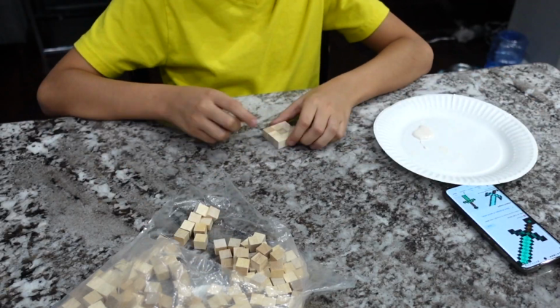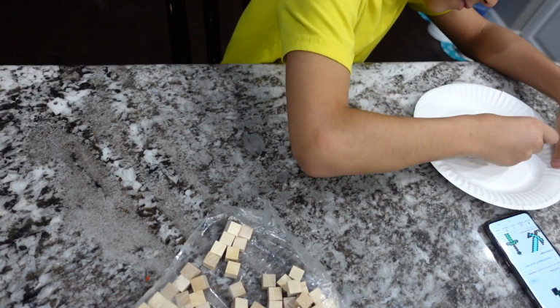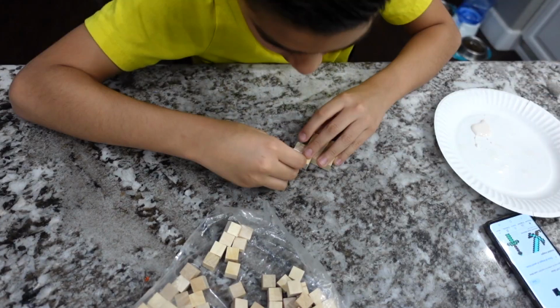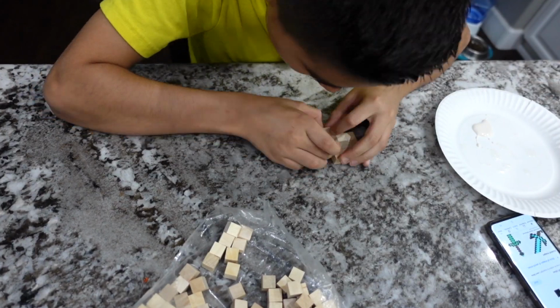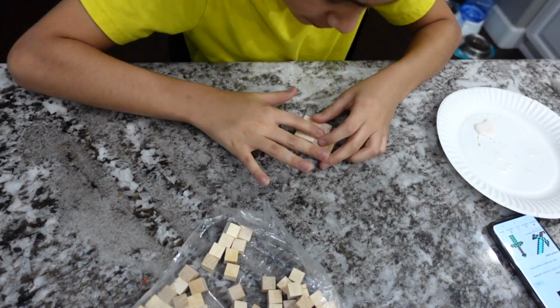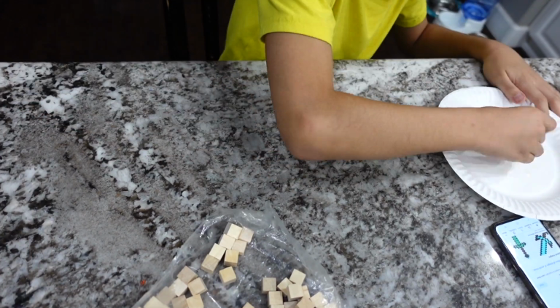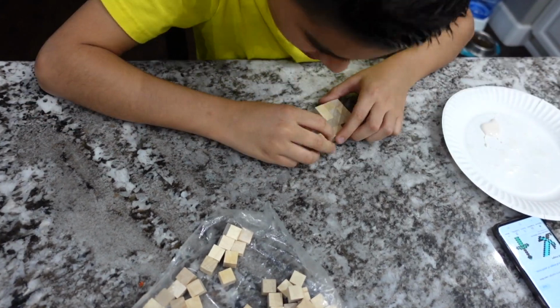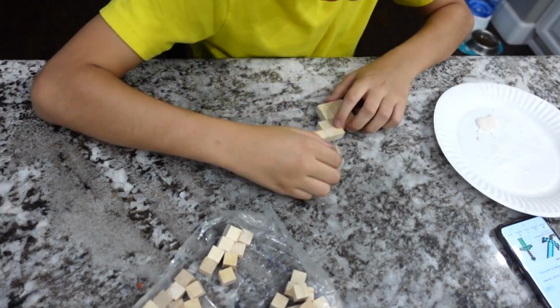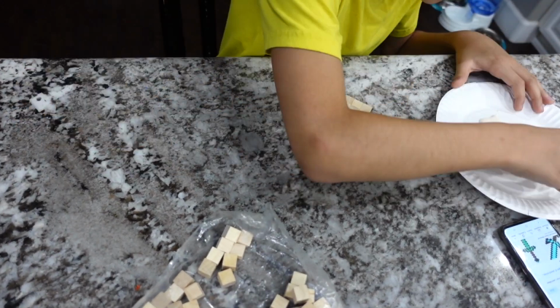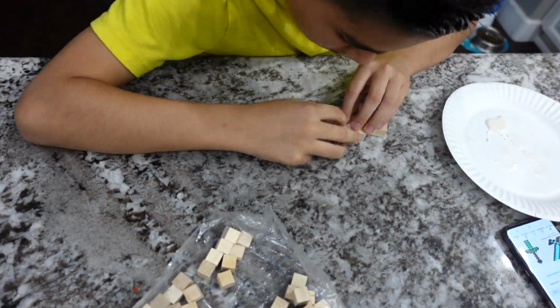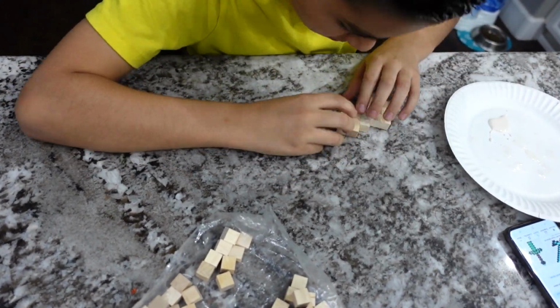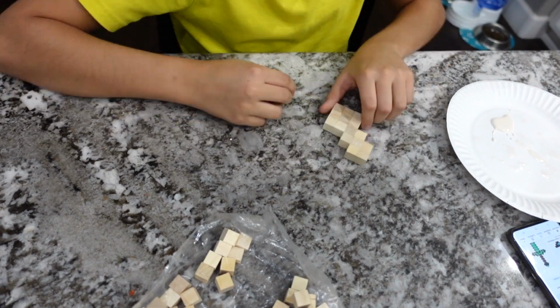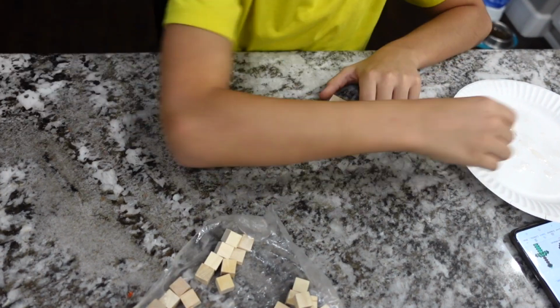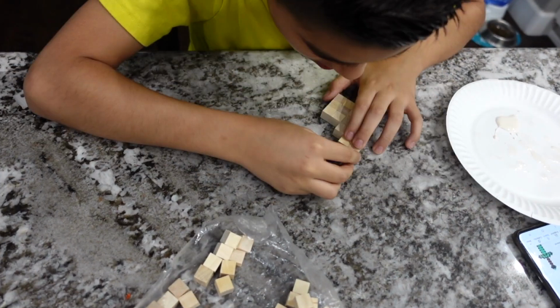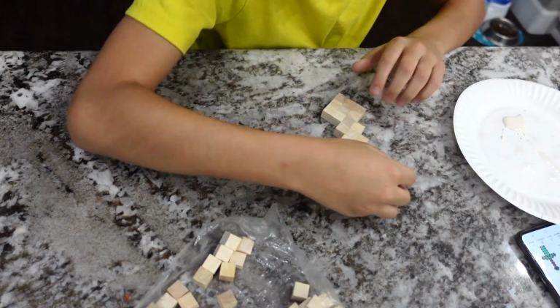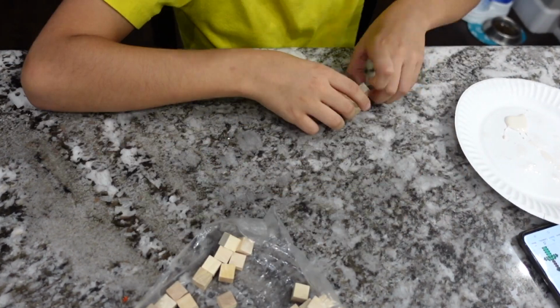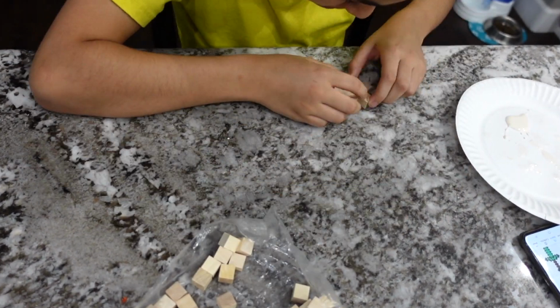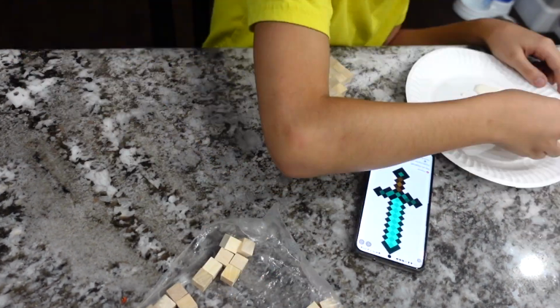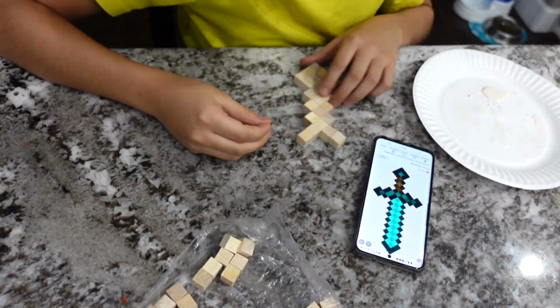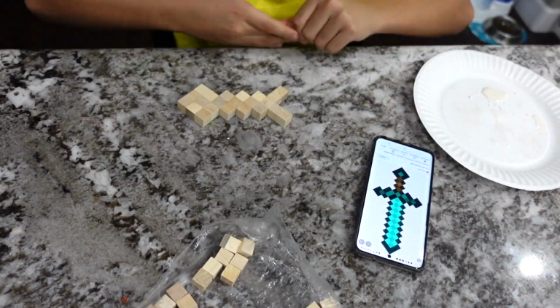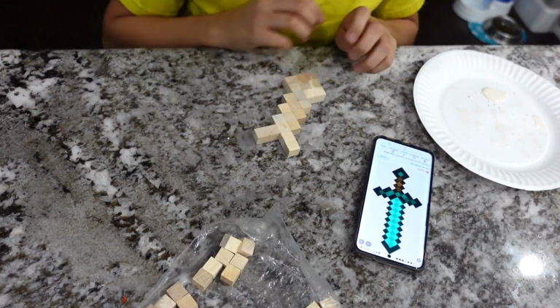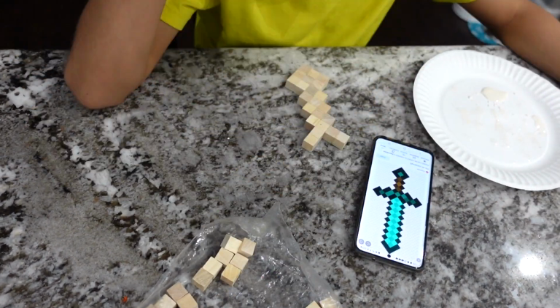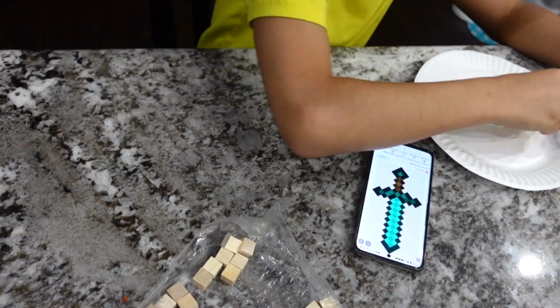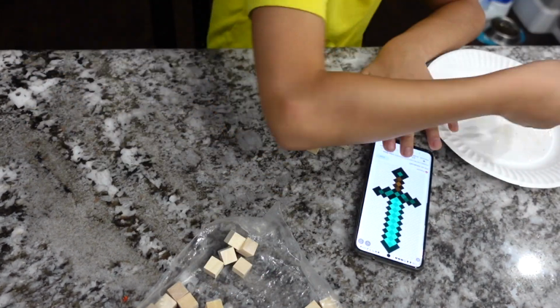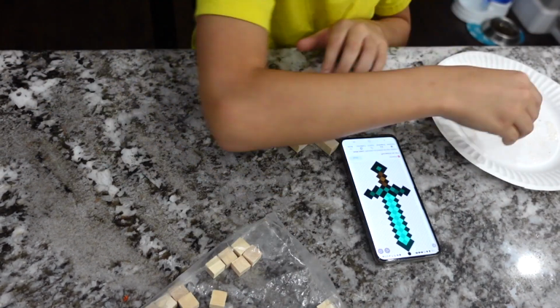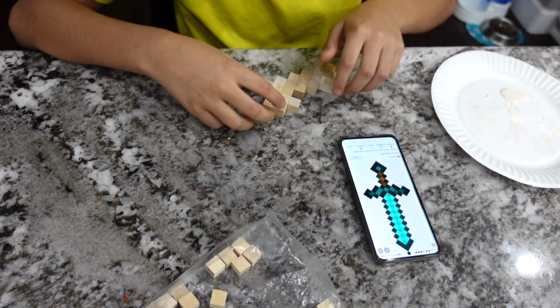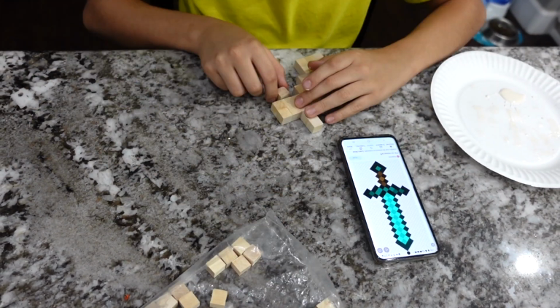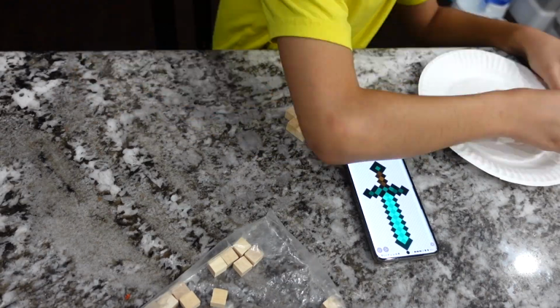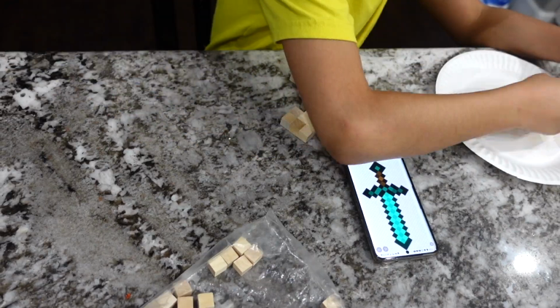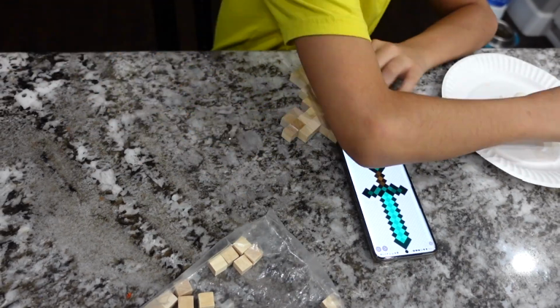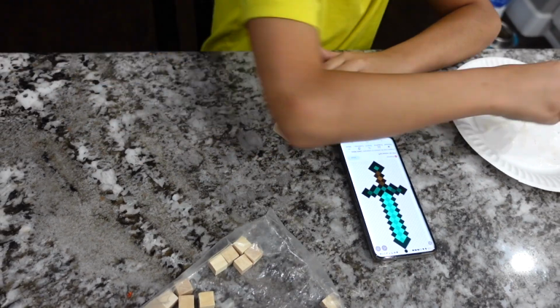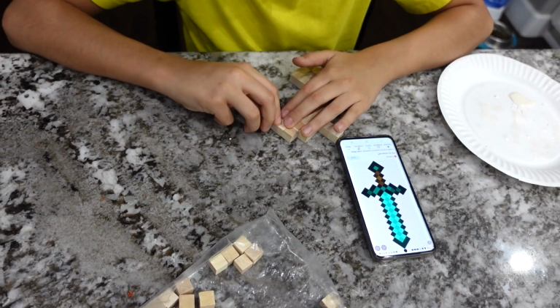Once you've picked your design, you'll grab your wooden blocks and your wood glue and start assembling. The gluing is pretty simple. You just want to make sure you have some glue in between any areas where the wood is touching.